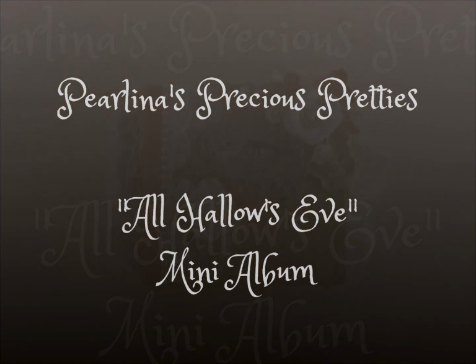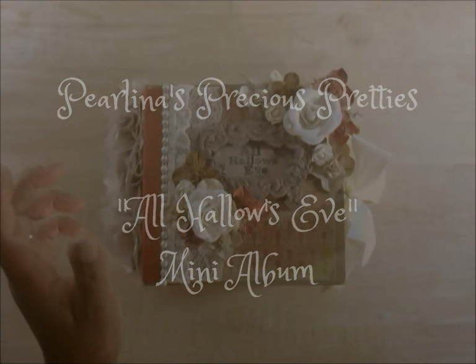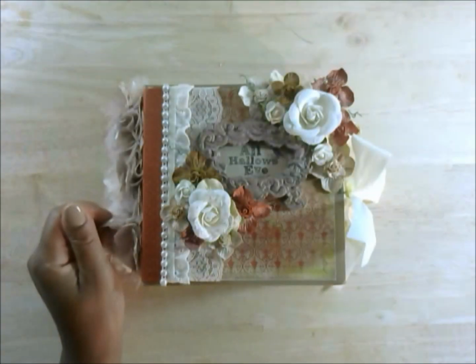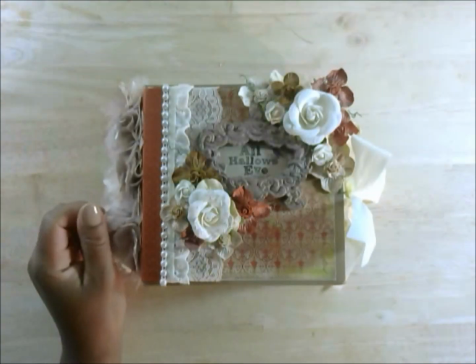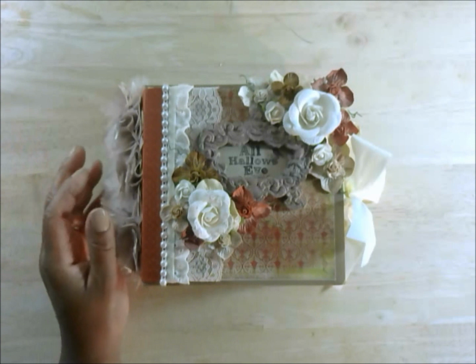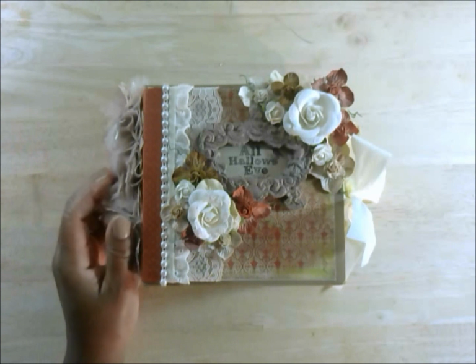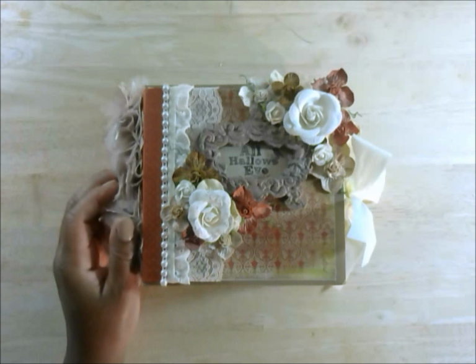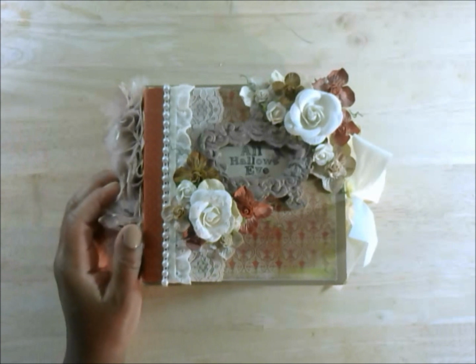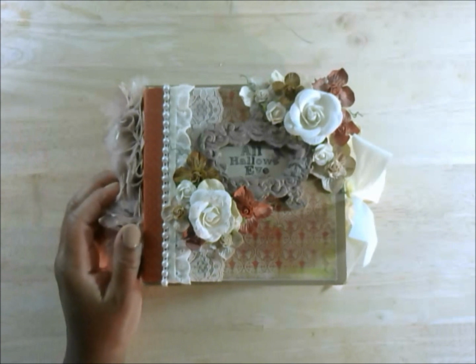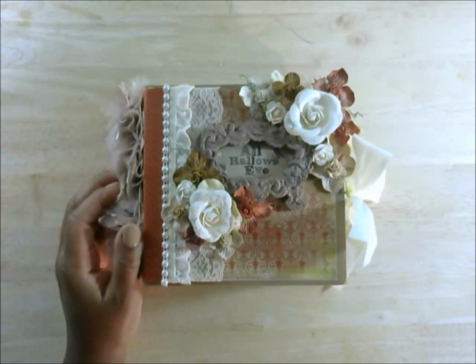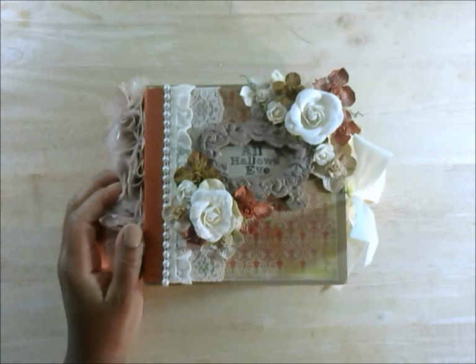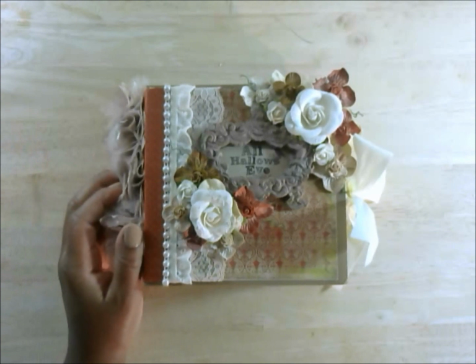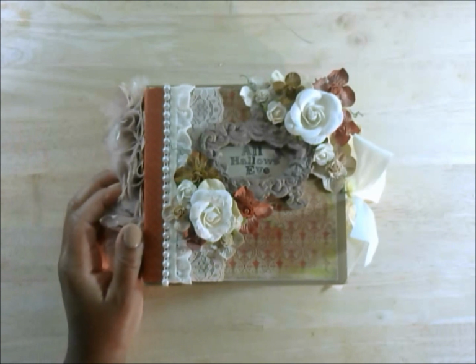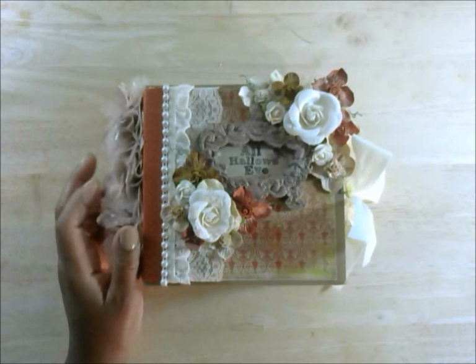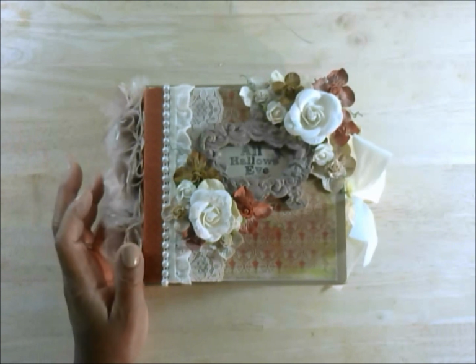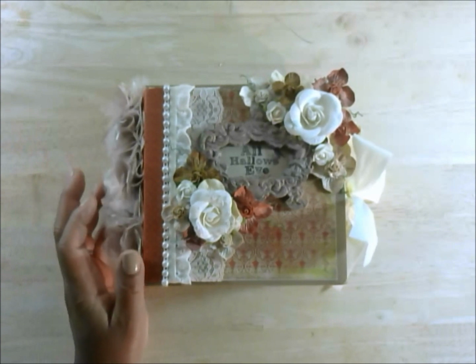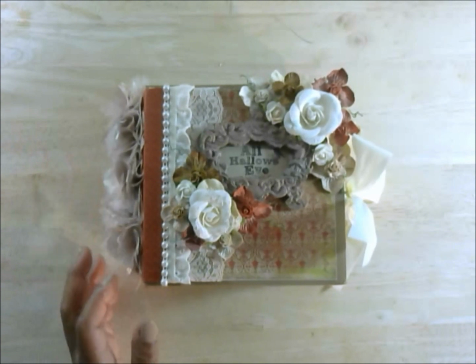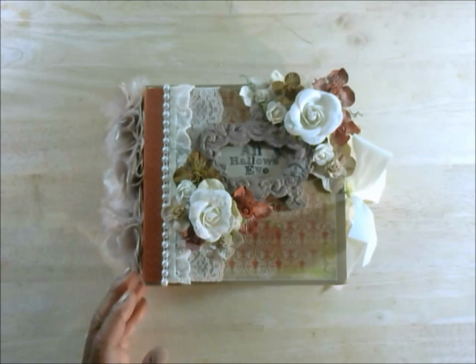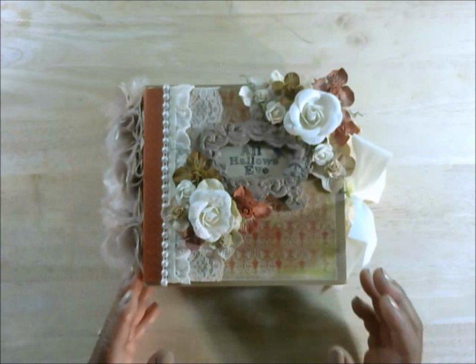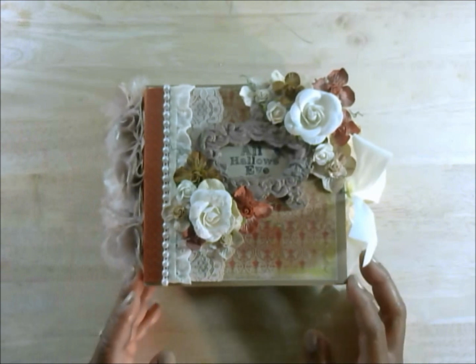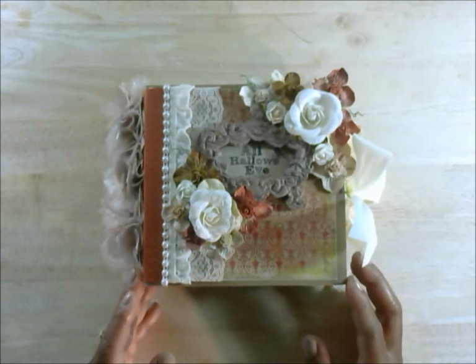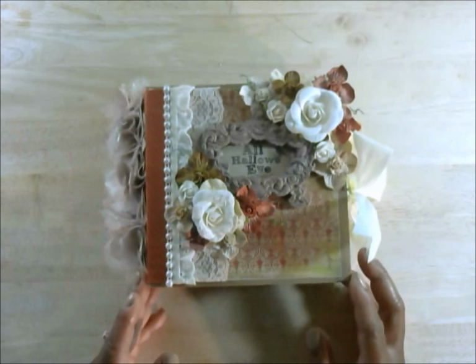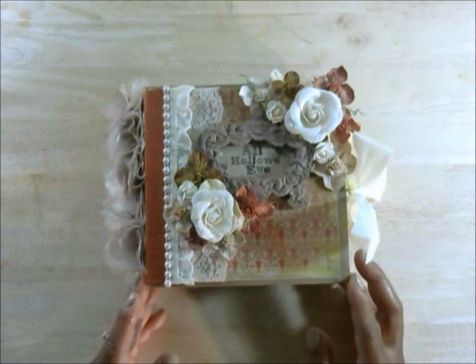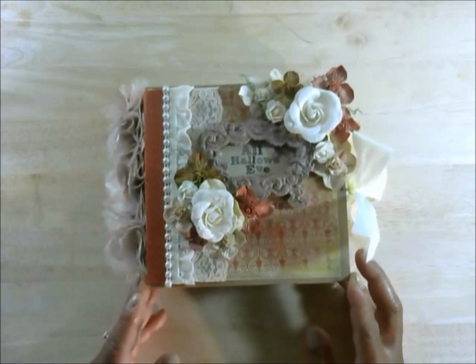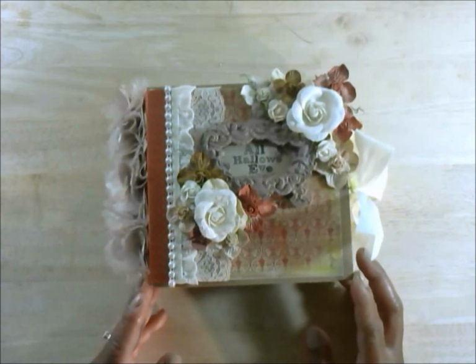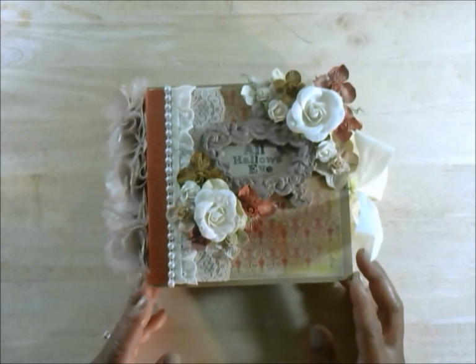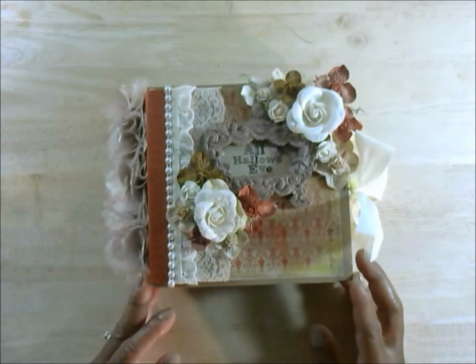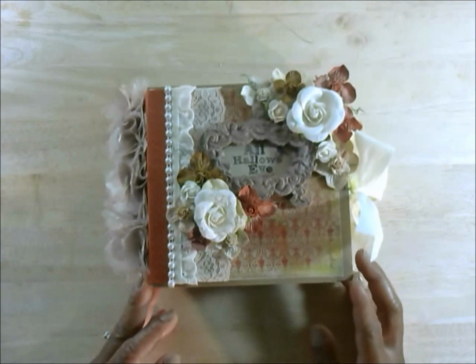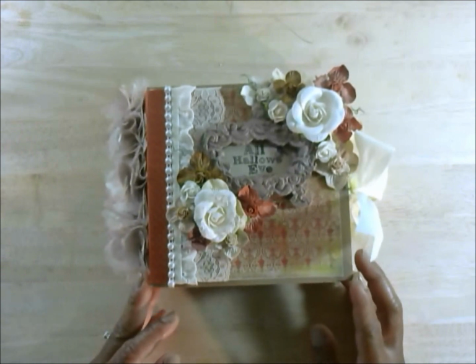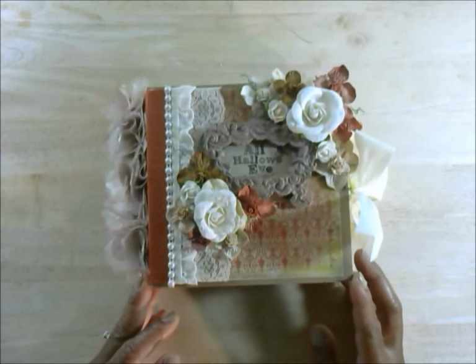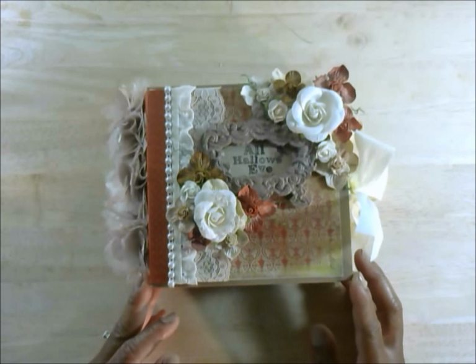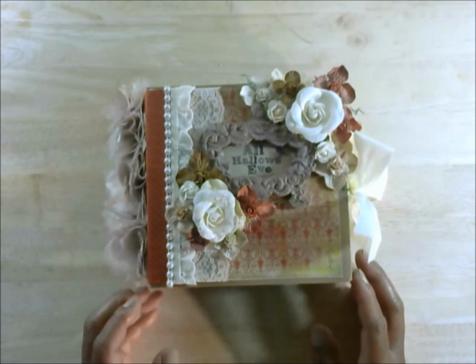Hello everyone, this is Perlina here with Perlina's Precious Pretties on YouTube, and today I'd like to share another mini album that I recently created. I used the My Mind's Eye Wicked Collection.